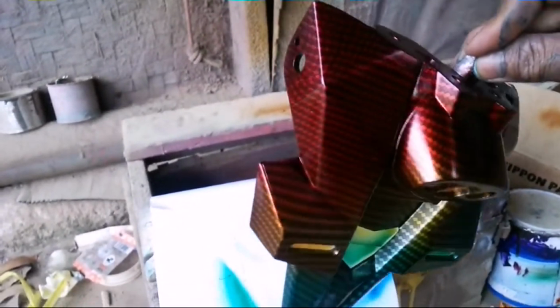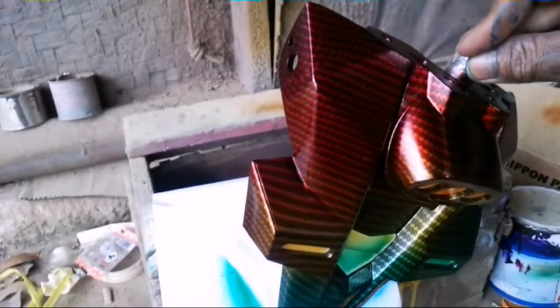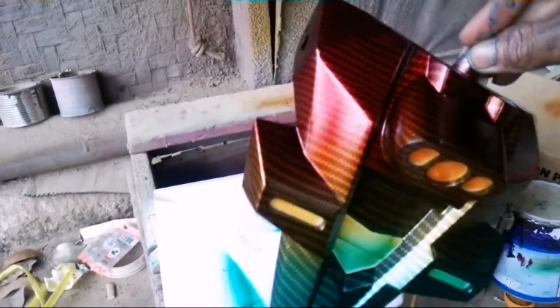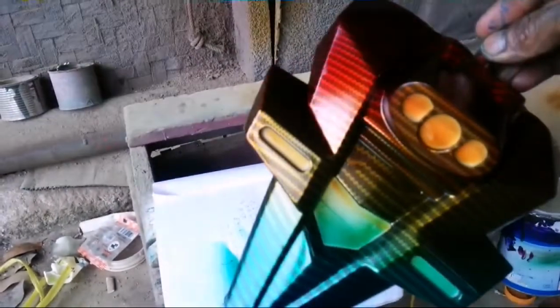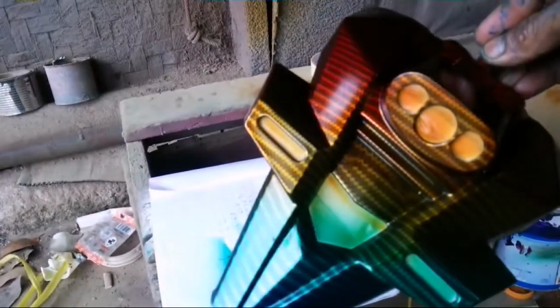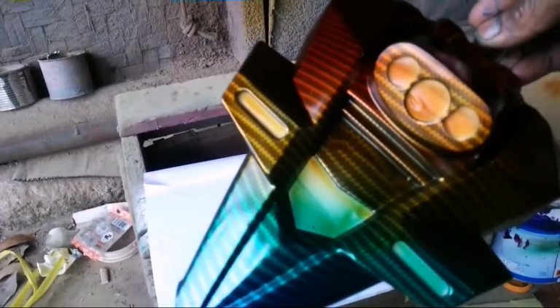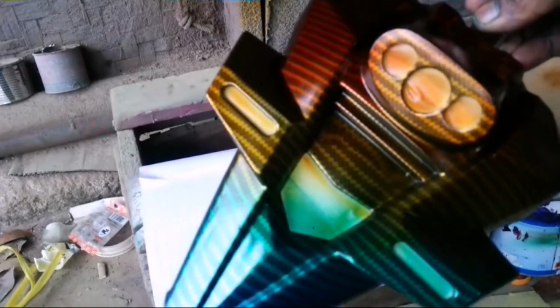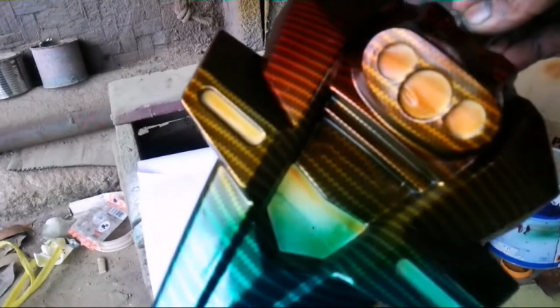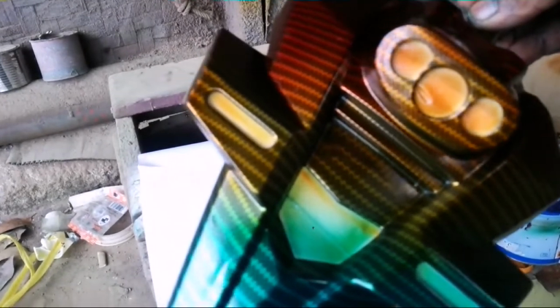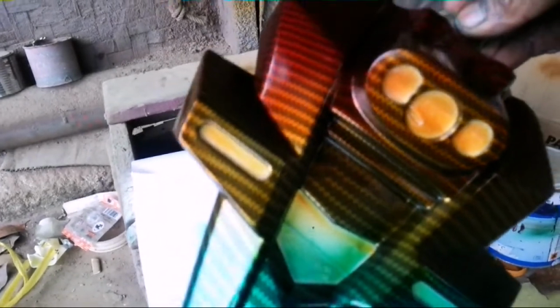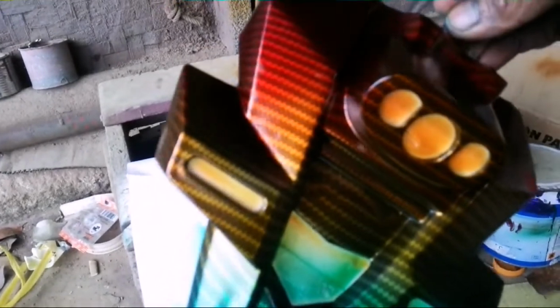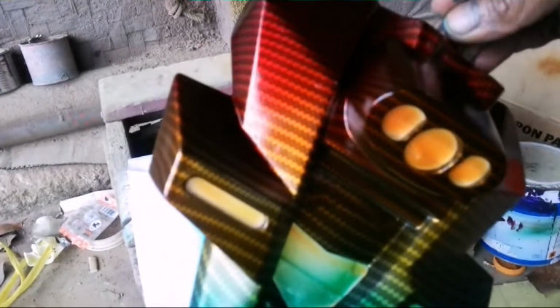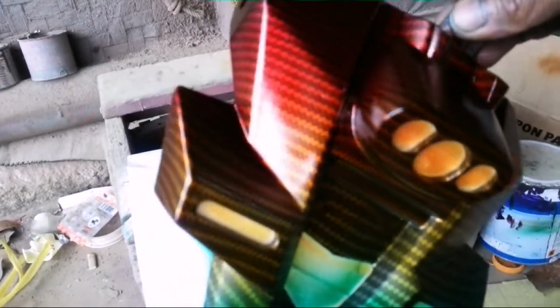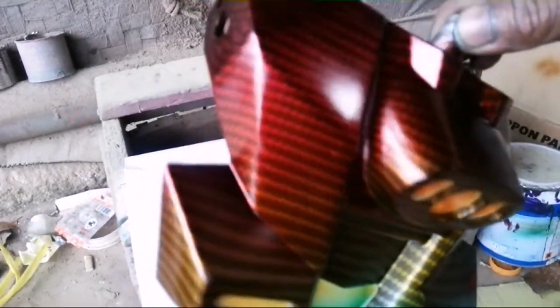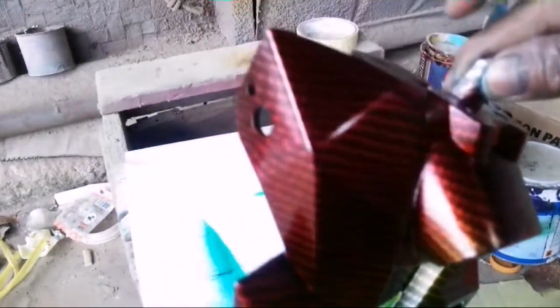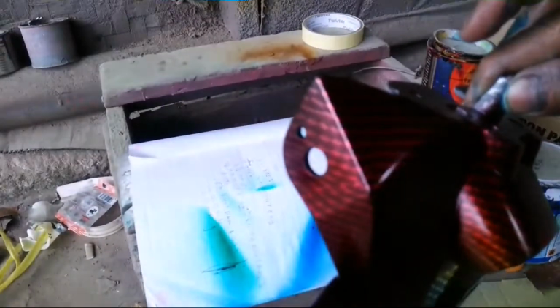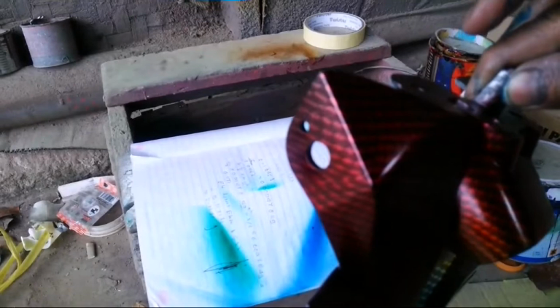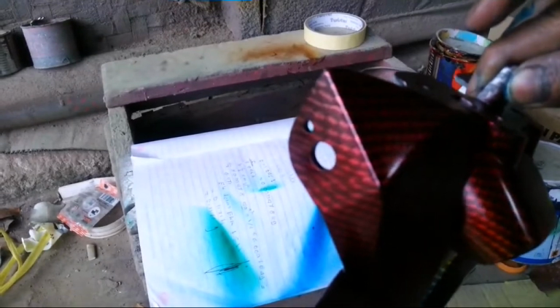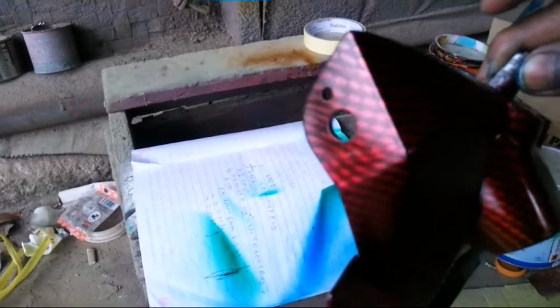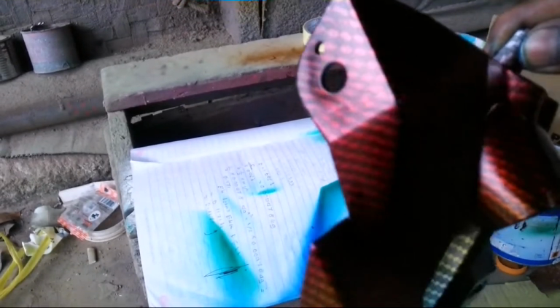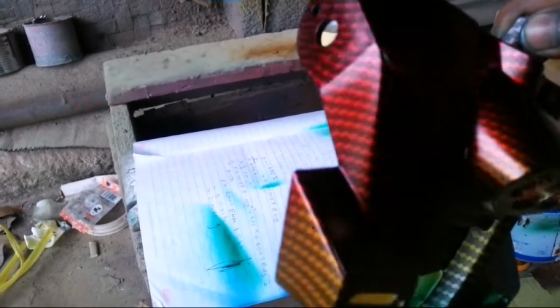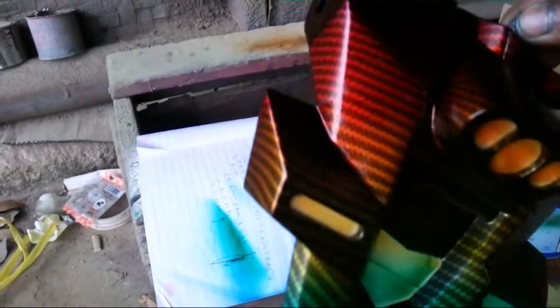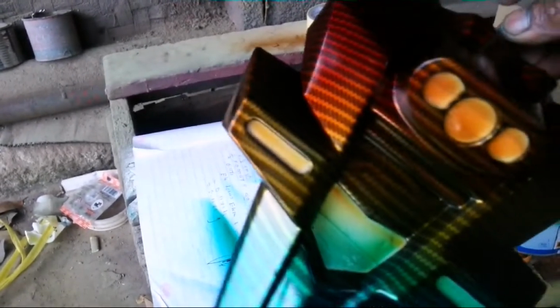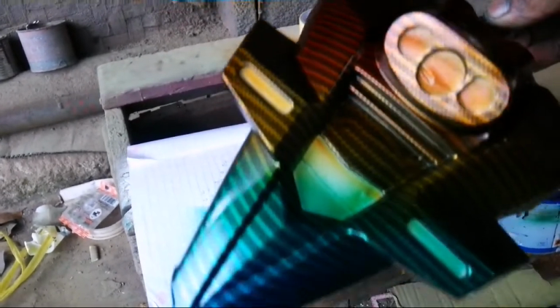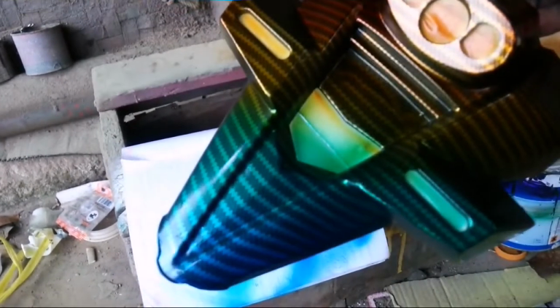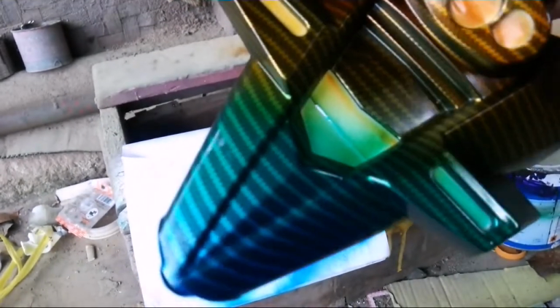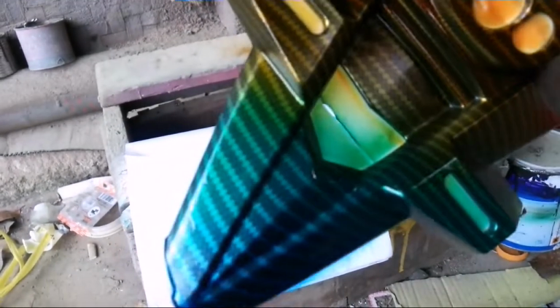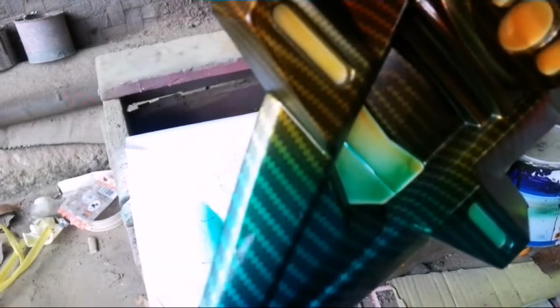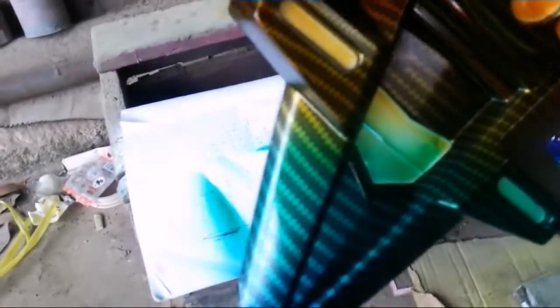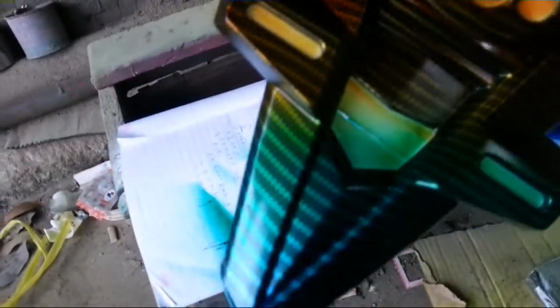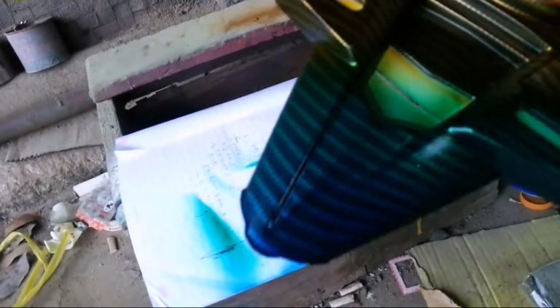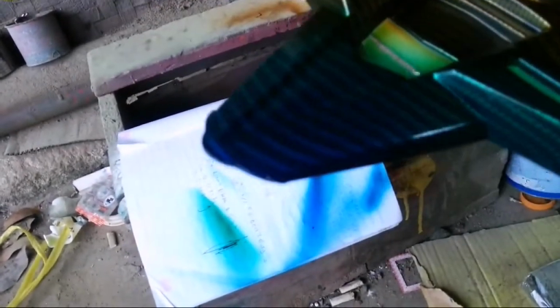Kita kasih kuning, oranye, terus merah. Terus kita kasih hijau, terus biru.